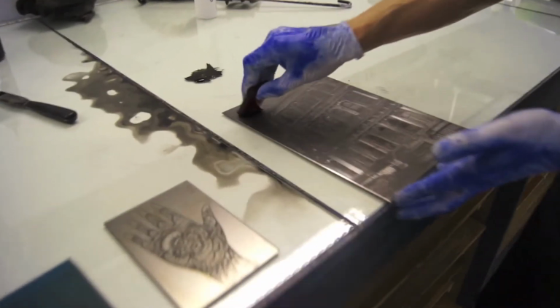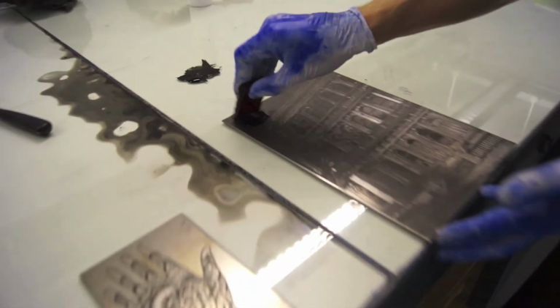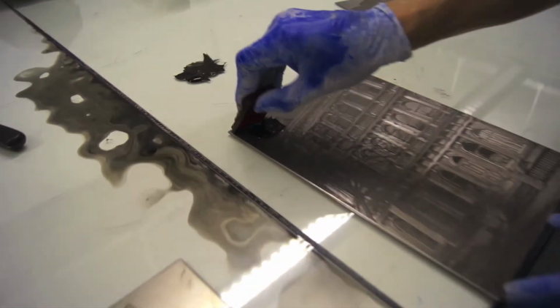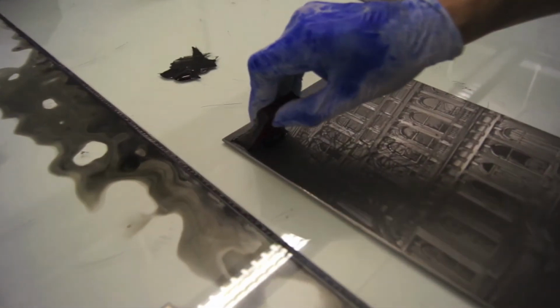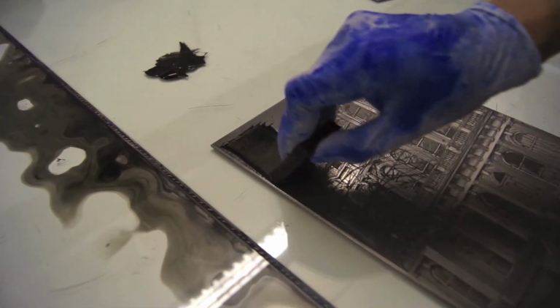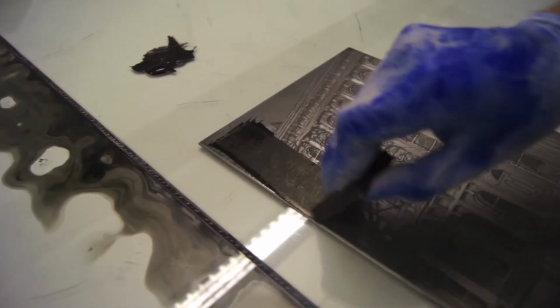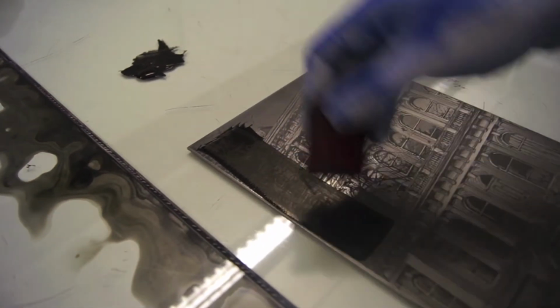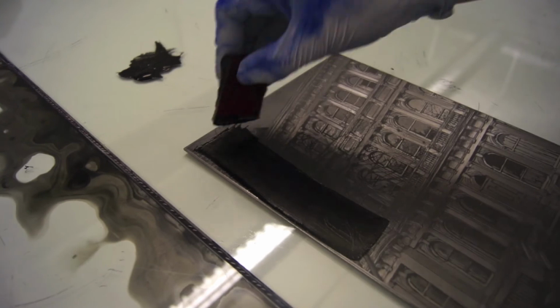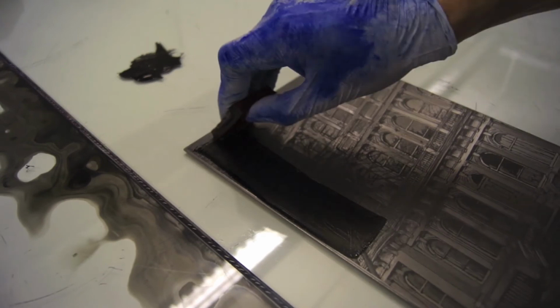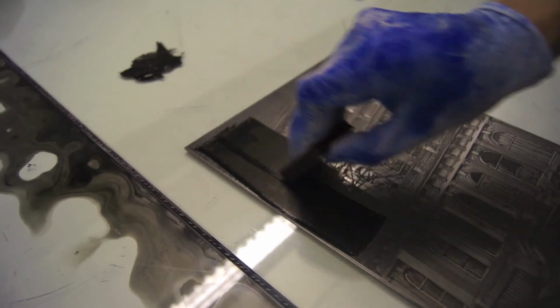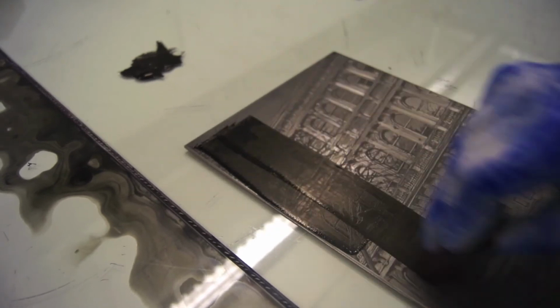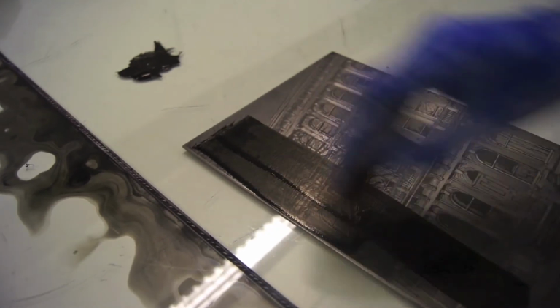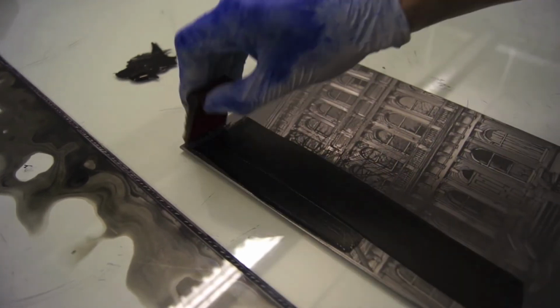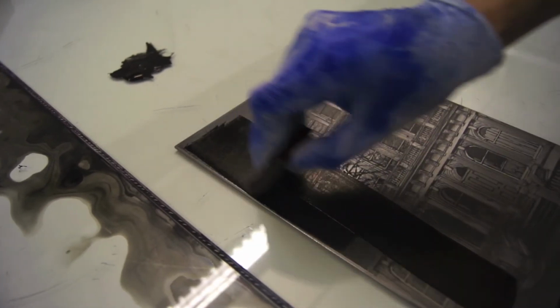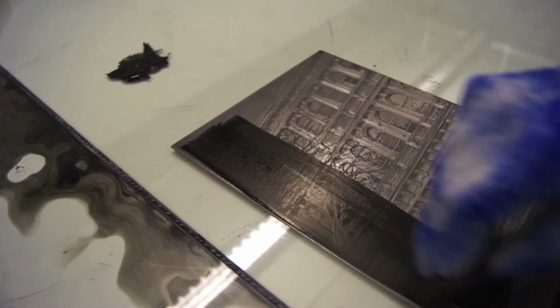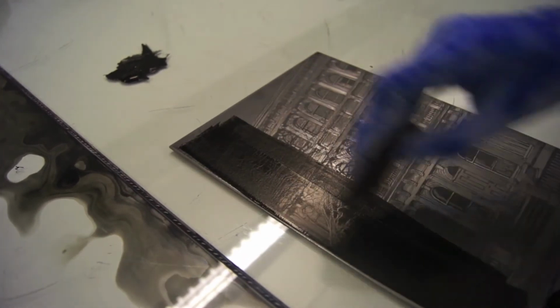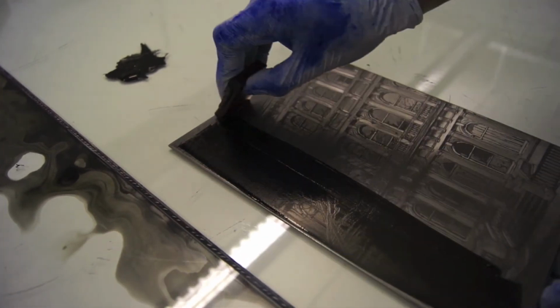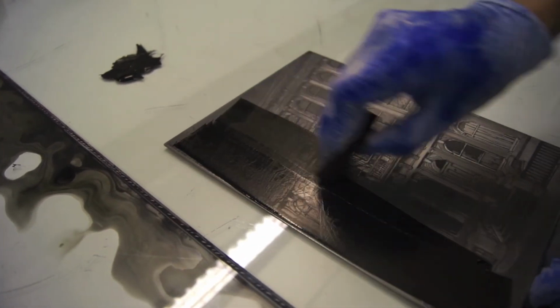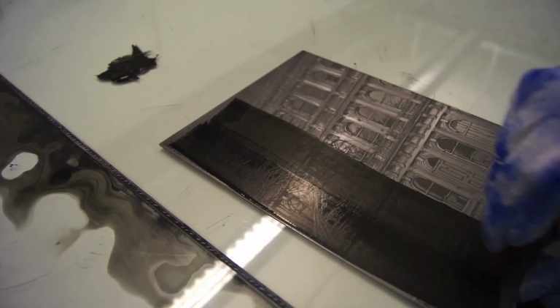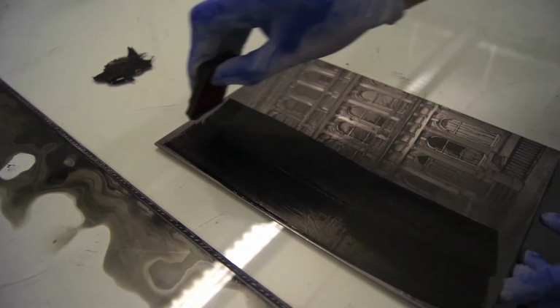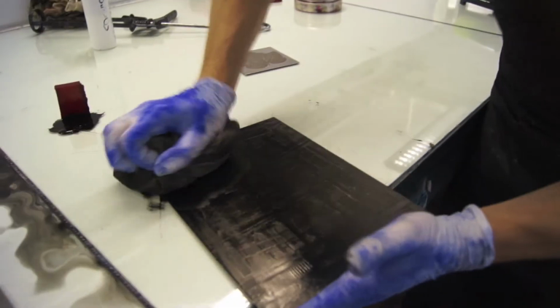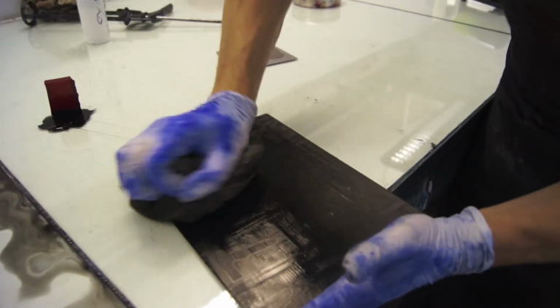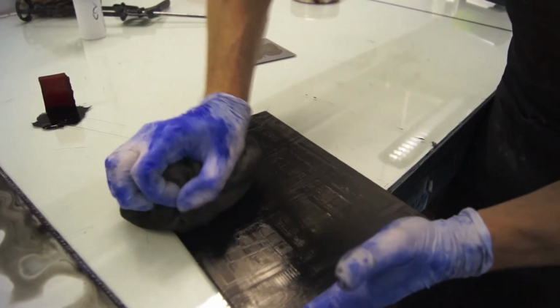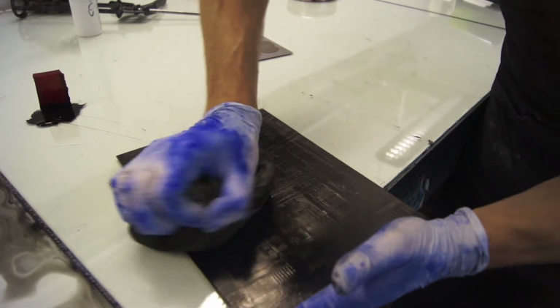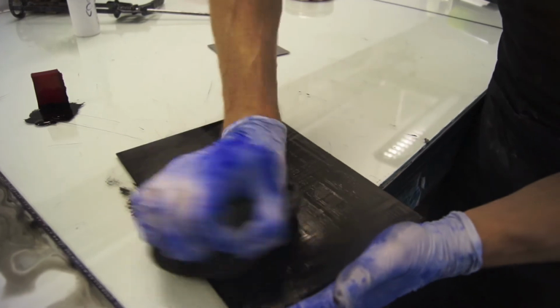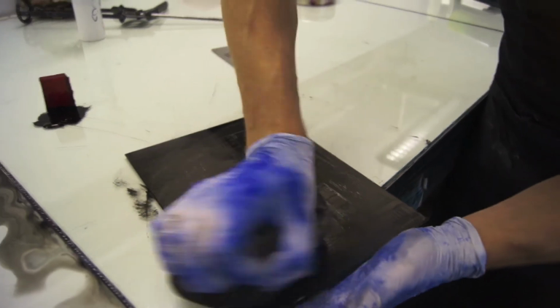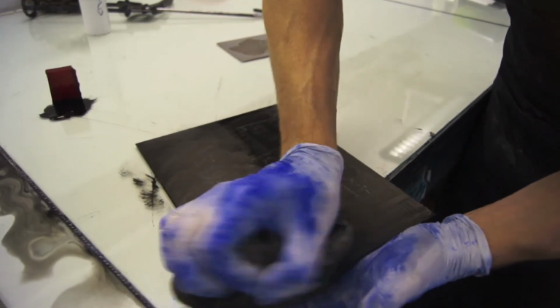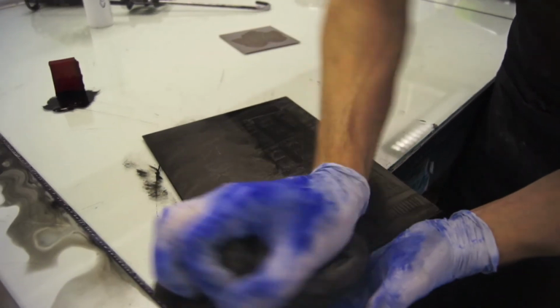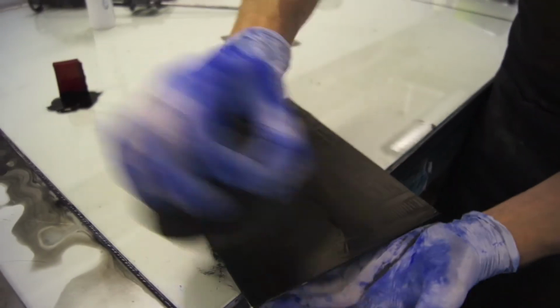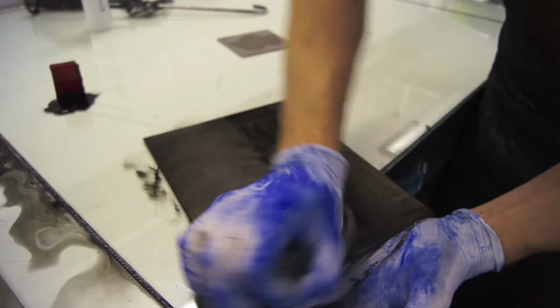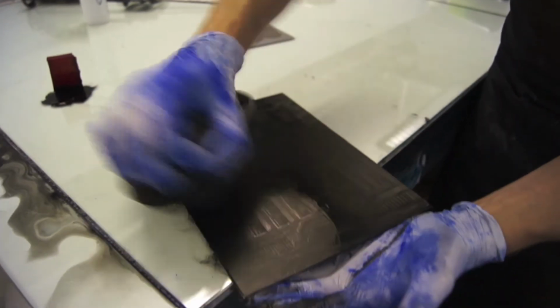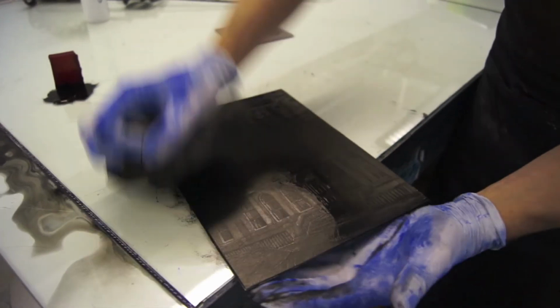The ink is just applied to the surface of the plate and pushed down using the edge of the squeegee, to force the ink into all the etched lines.